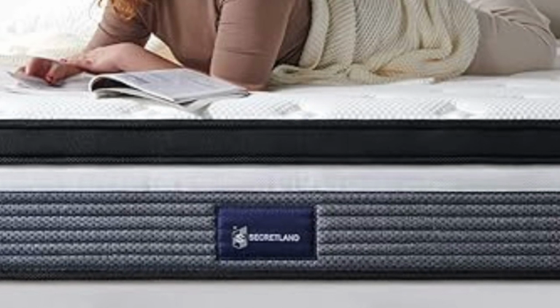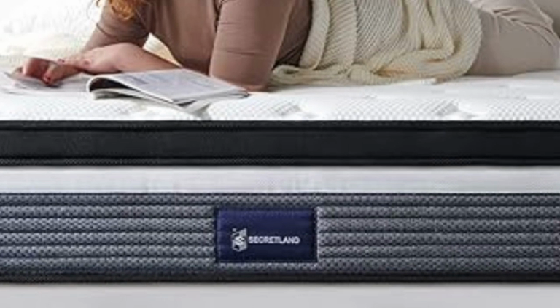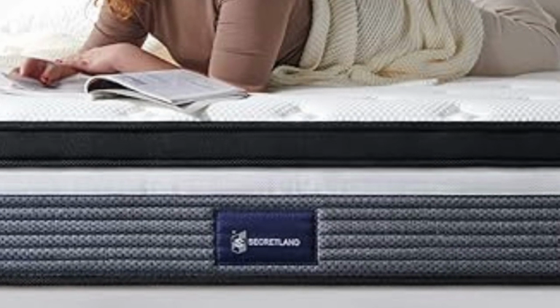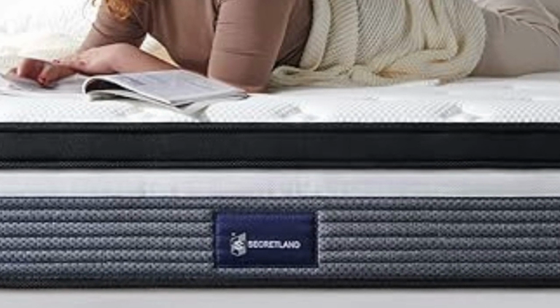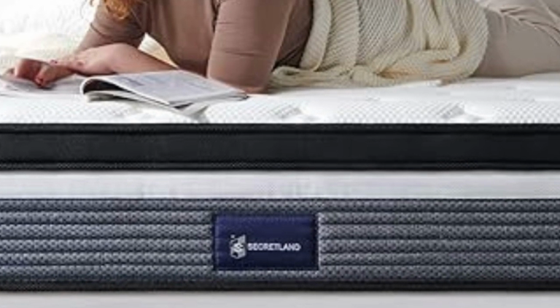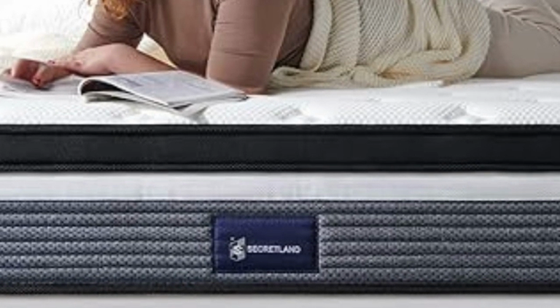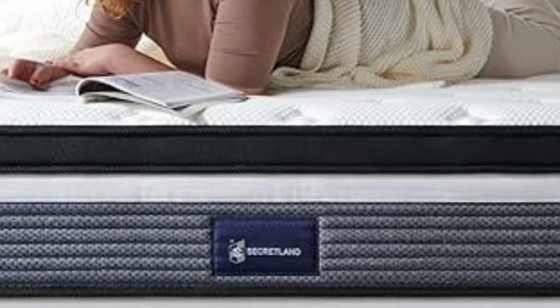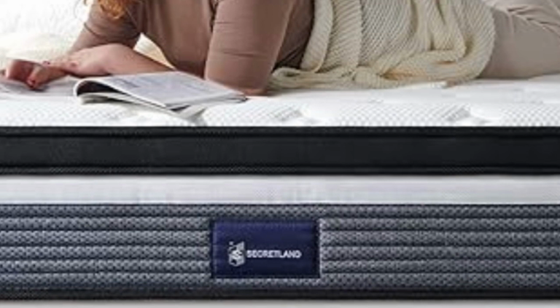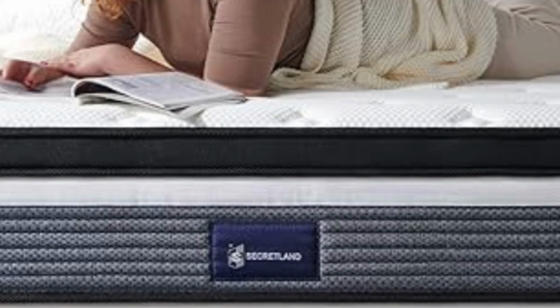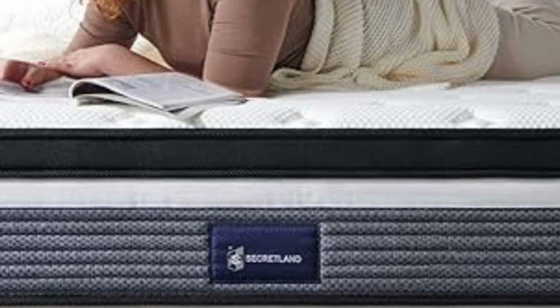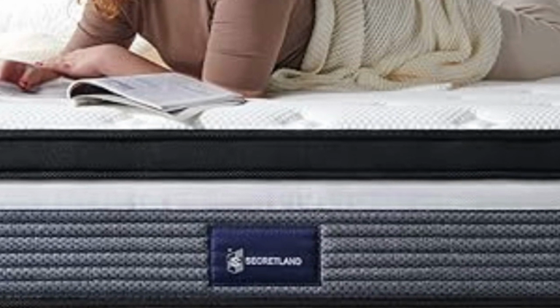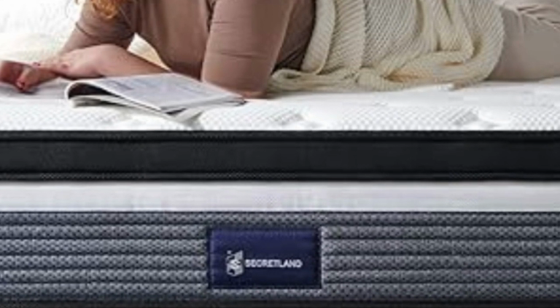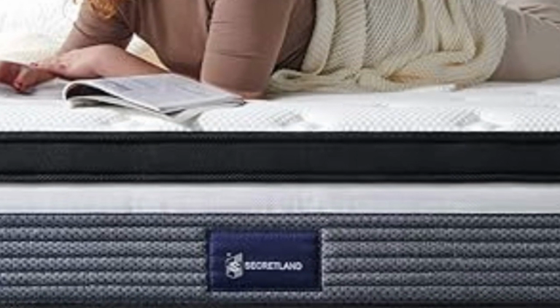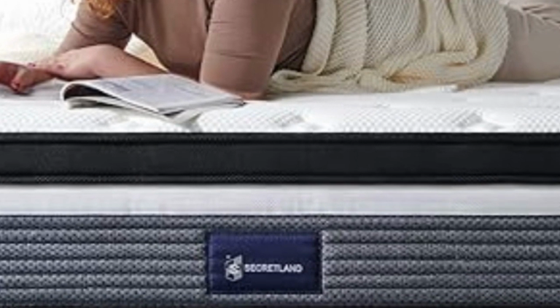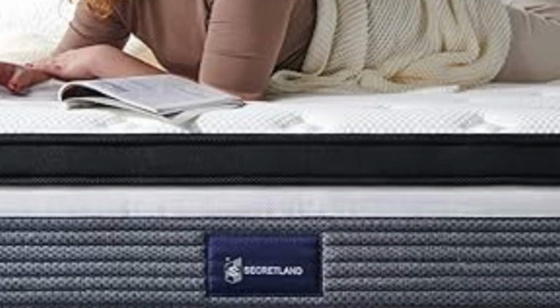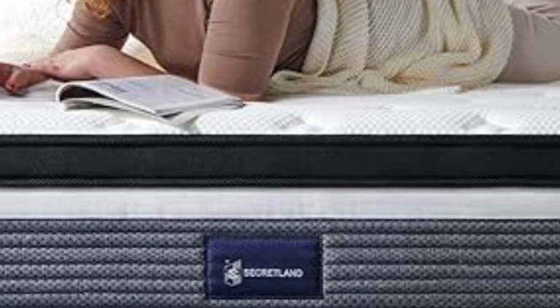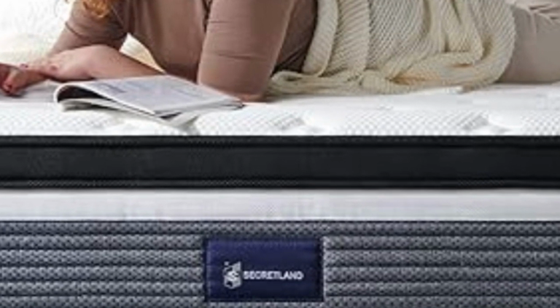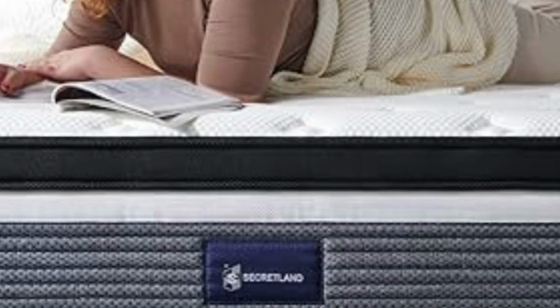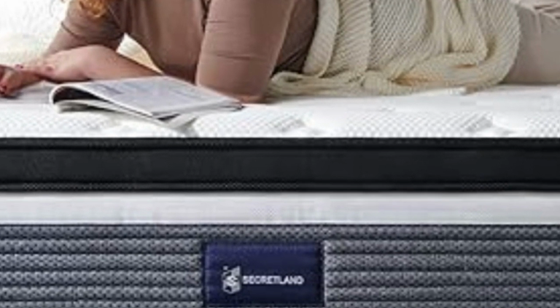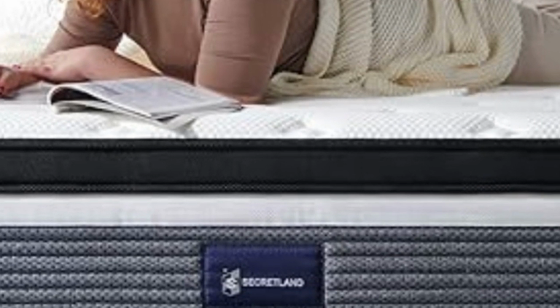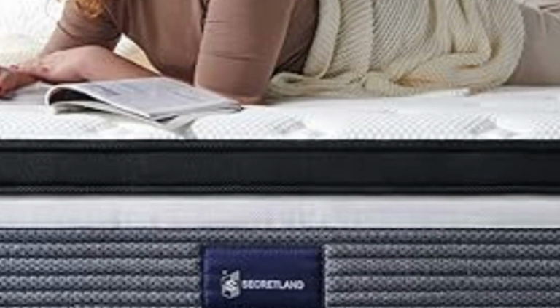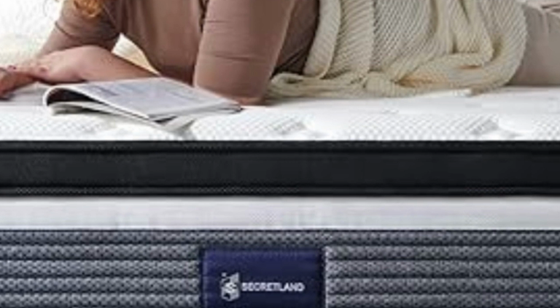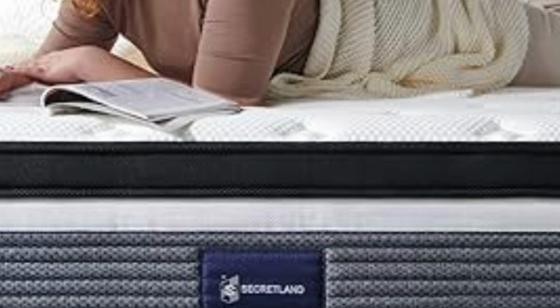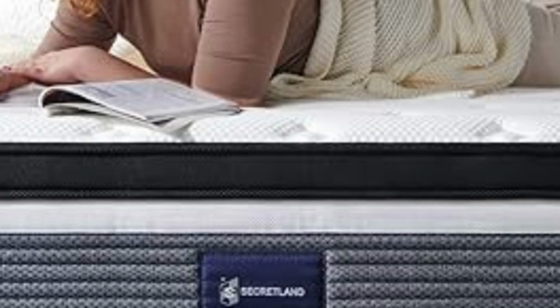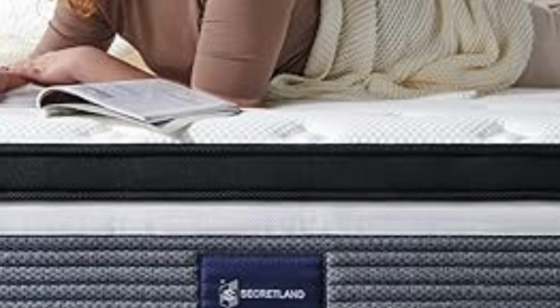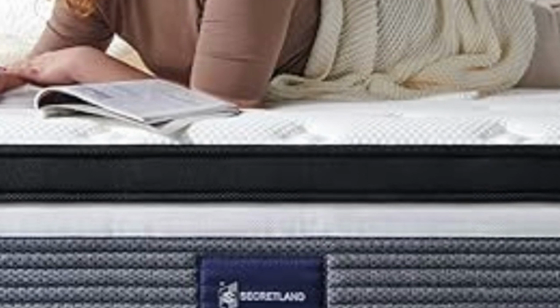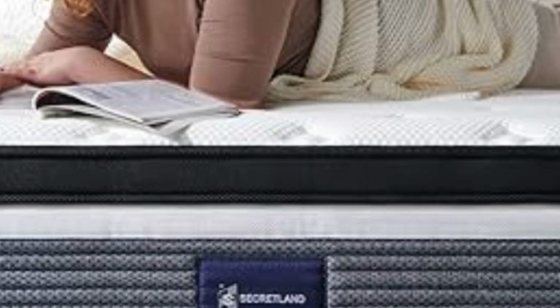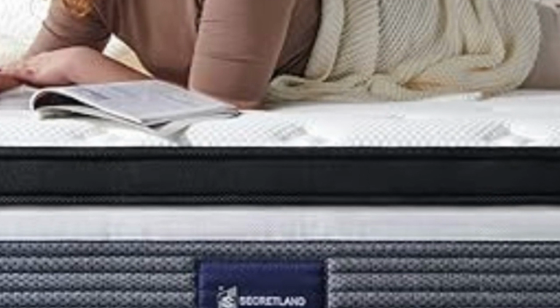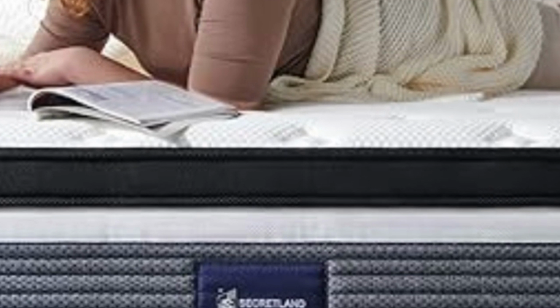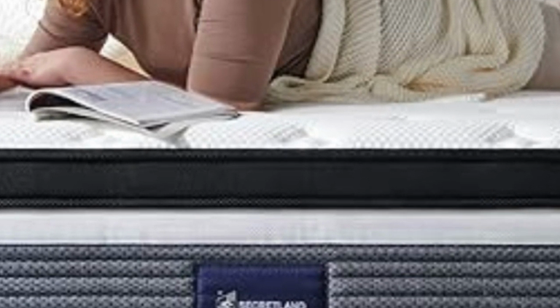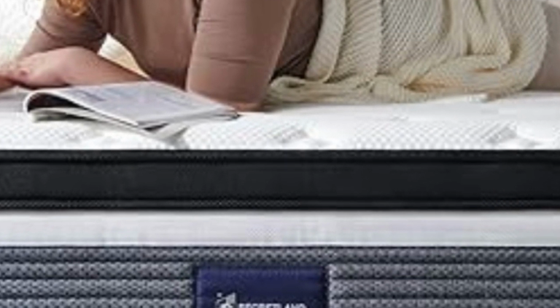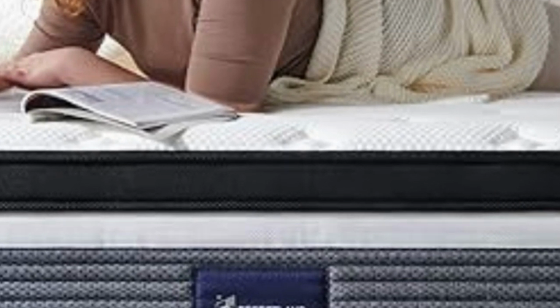It is adjustable to fit multiple bed frames and has two models, a 10-inch and 14-inch. We have always heard great things about this bed, which is why we want to do a full Secretland Mattress Review.